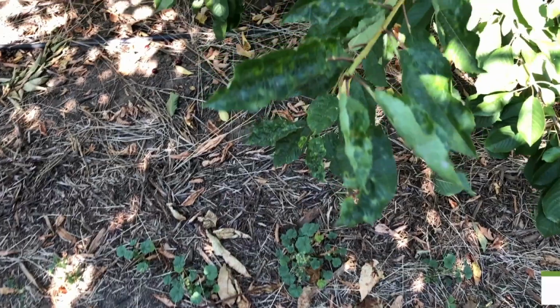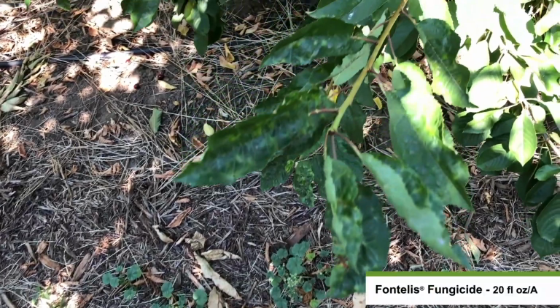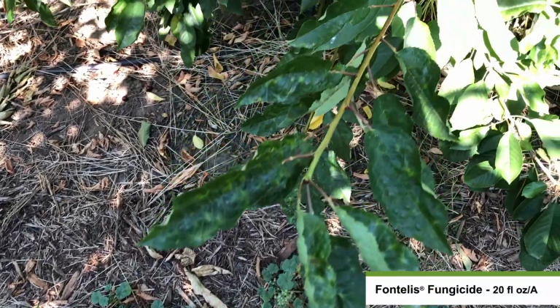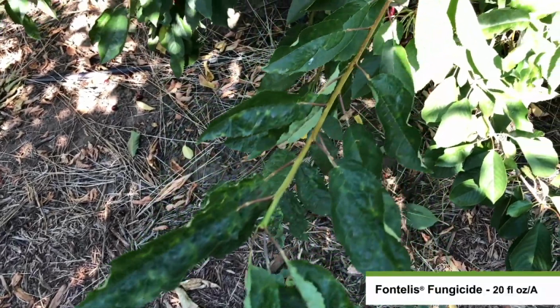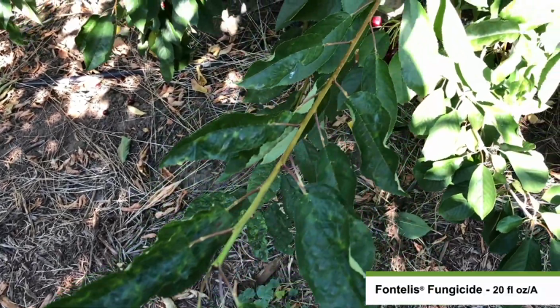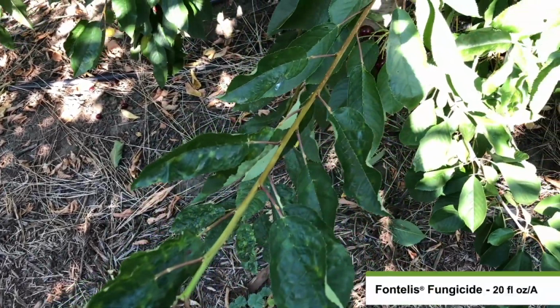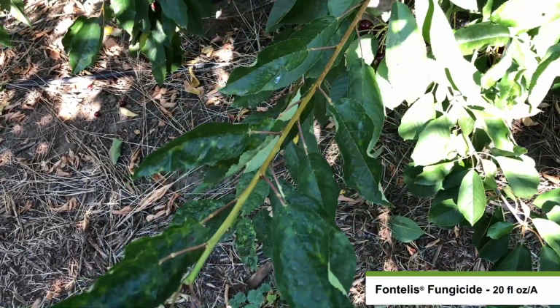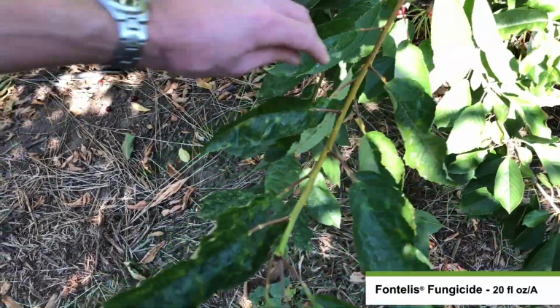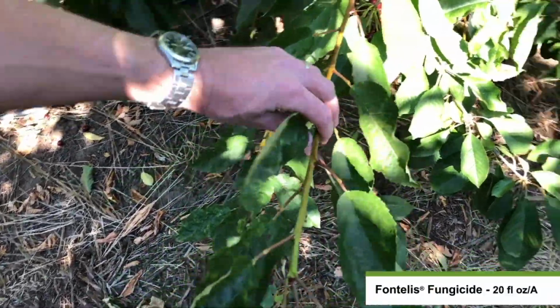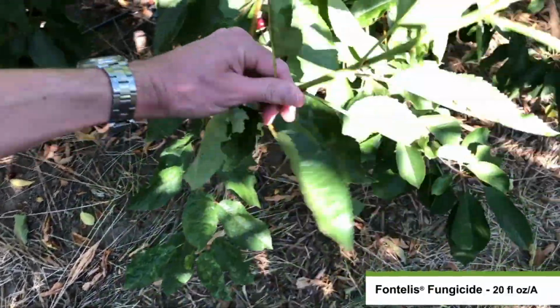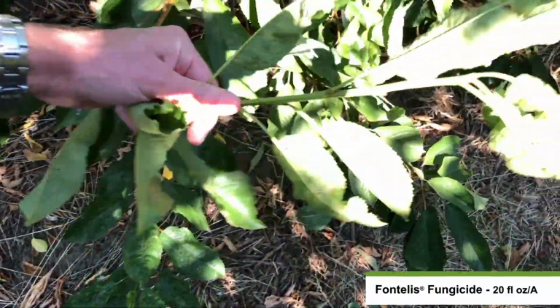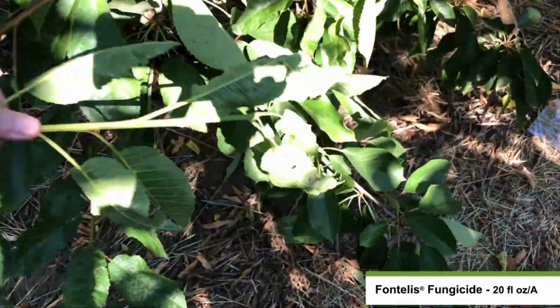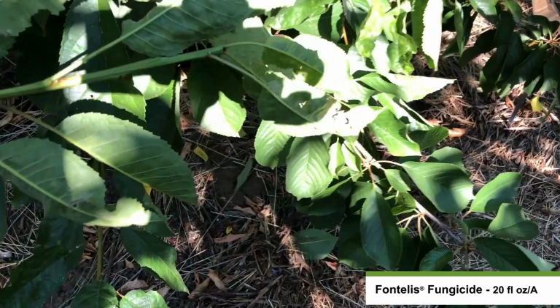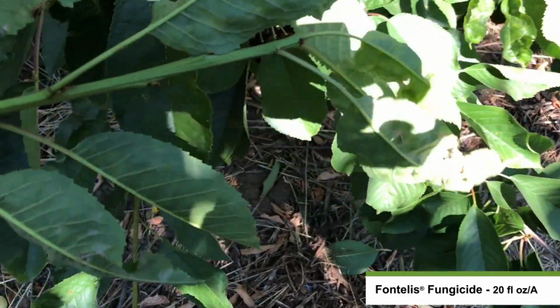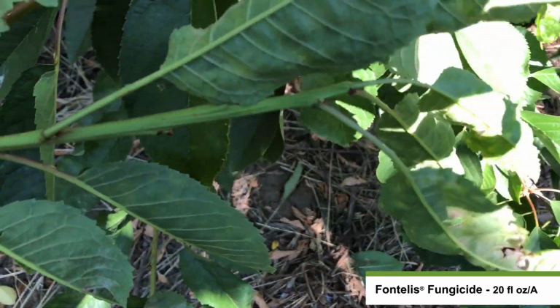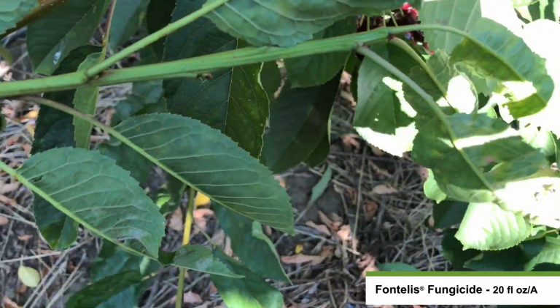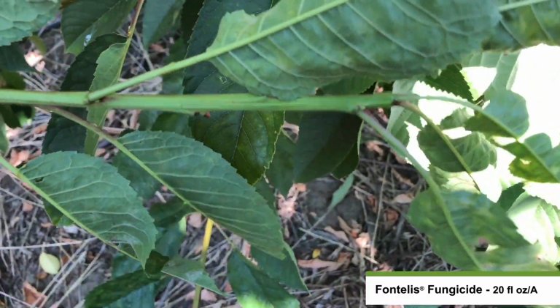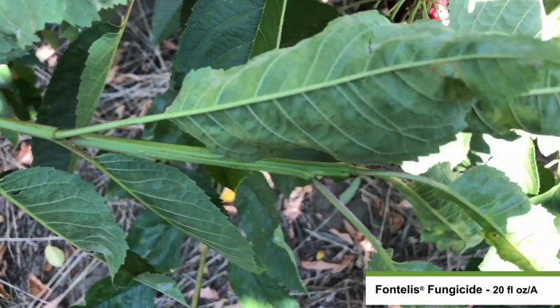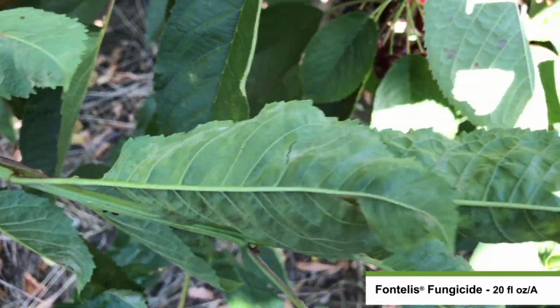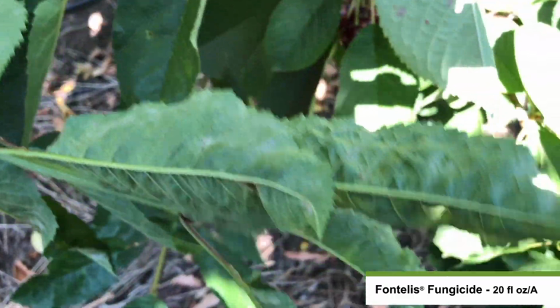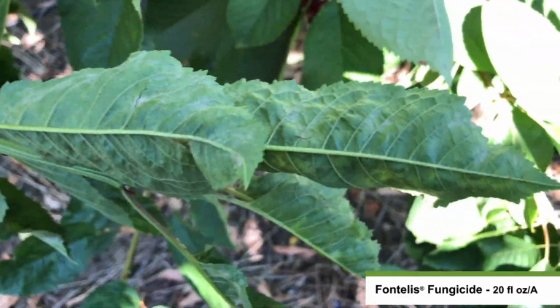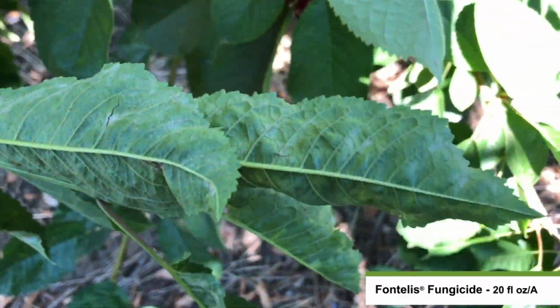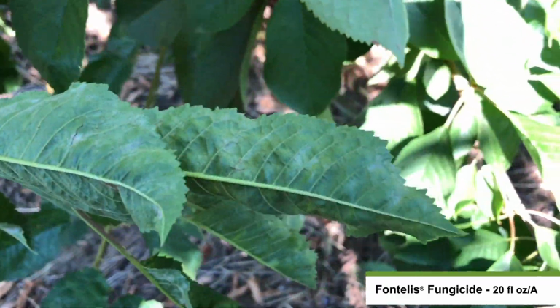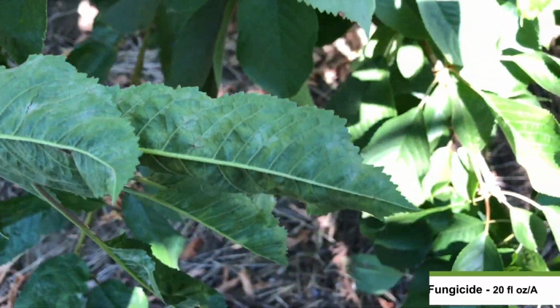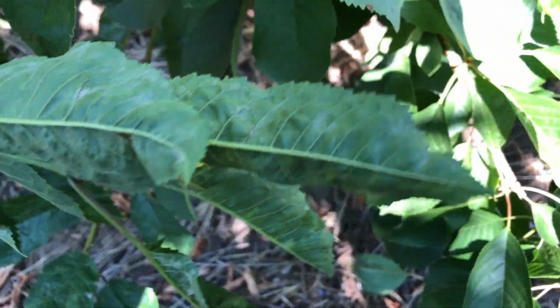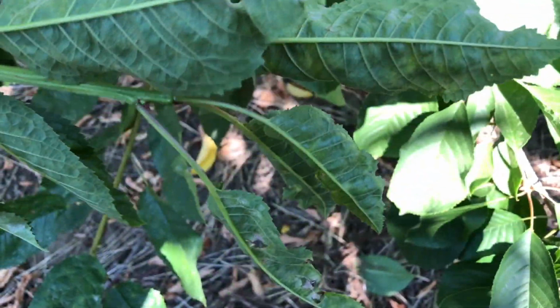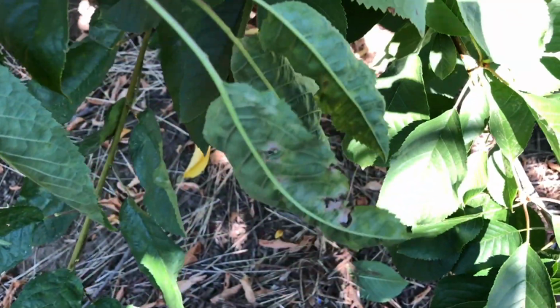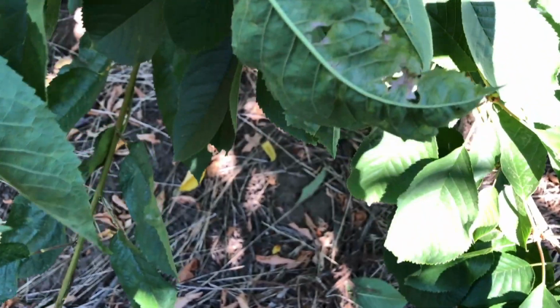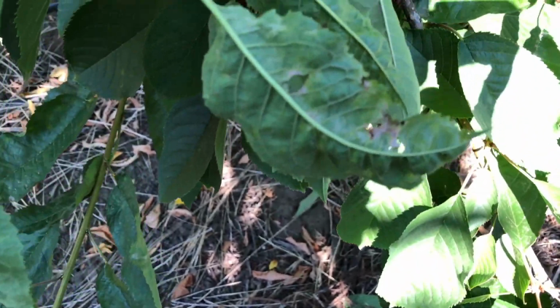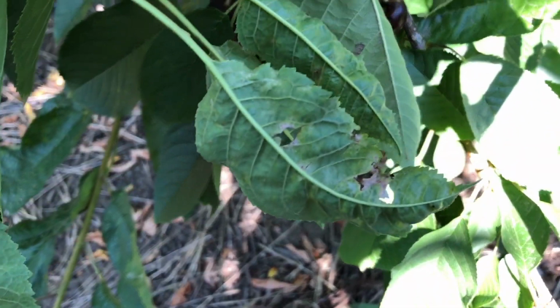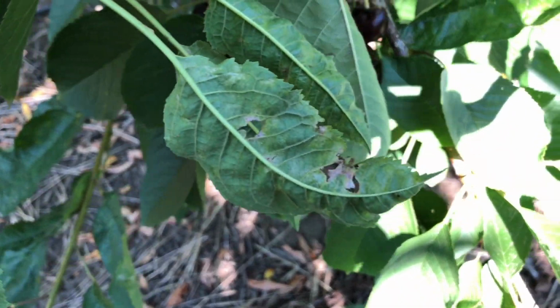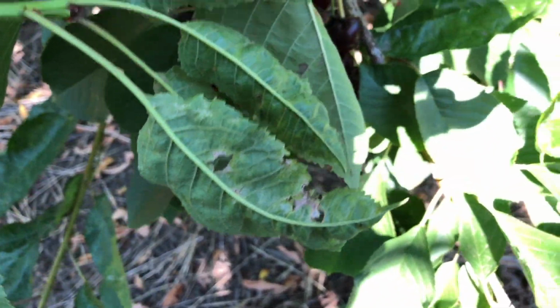This is Fontellus fungicide treated at 20 fluid ounces per acre. You'll notice that the powdery mildew on the leaves in this plot has a higher severity.